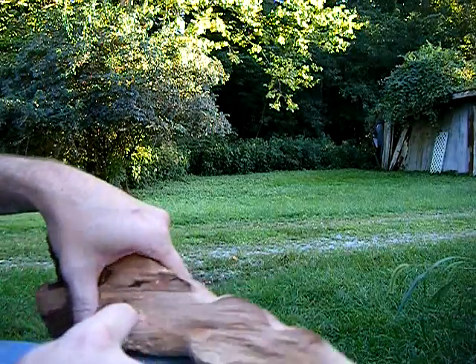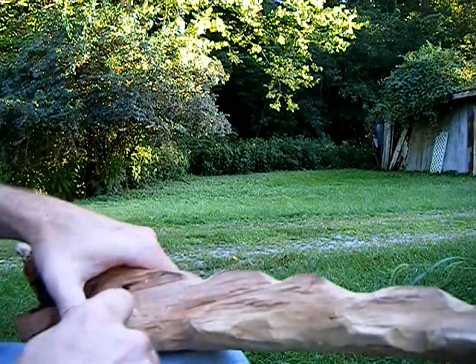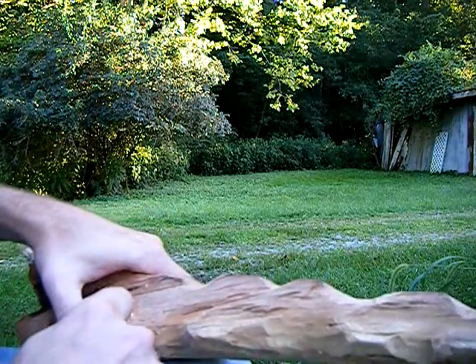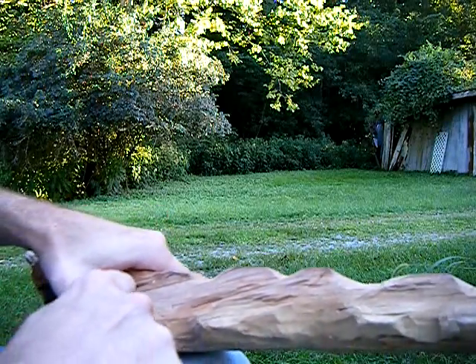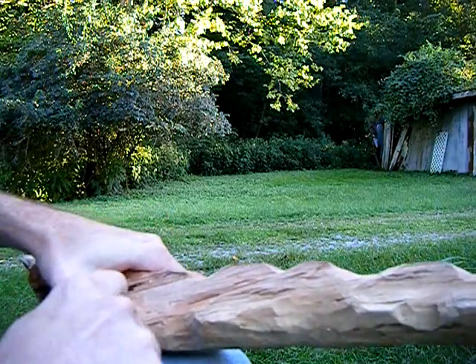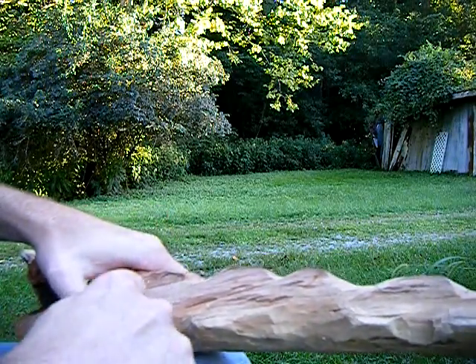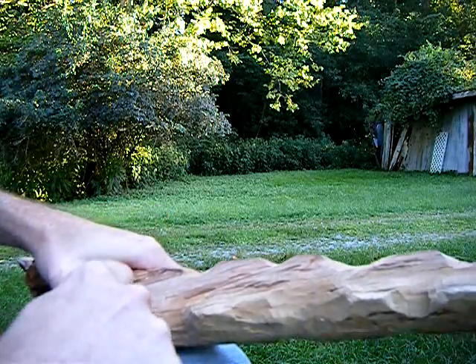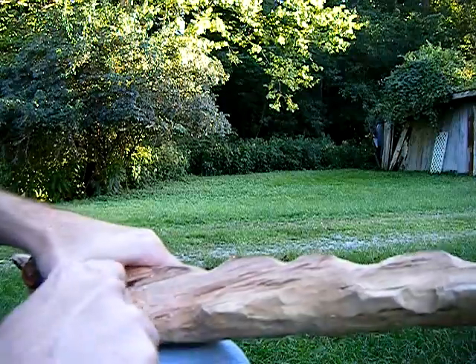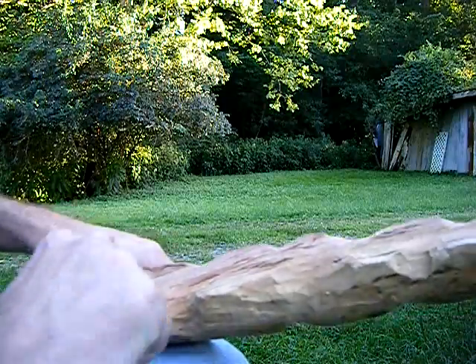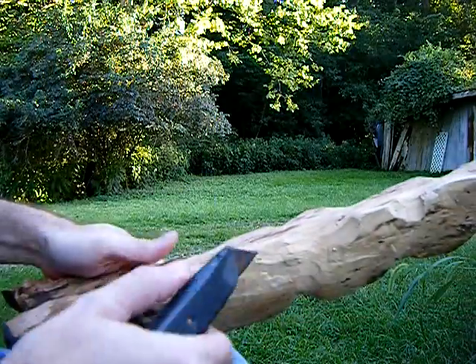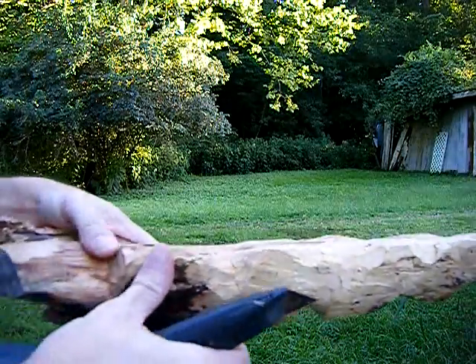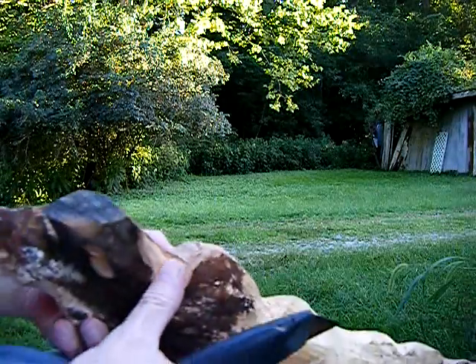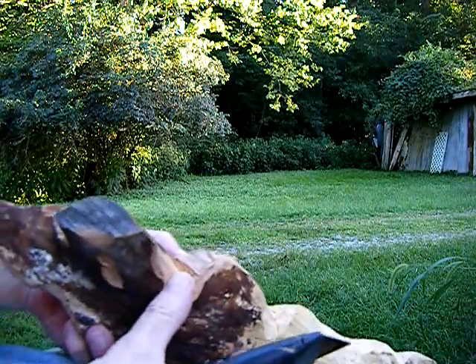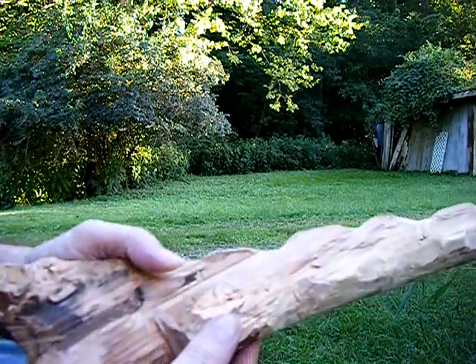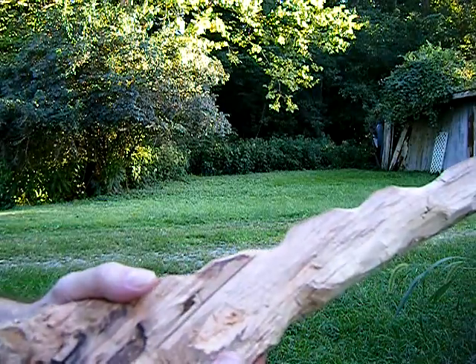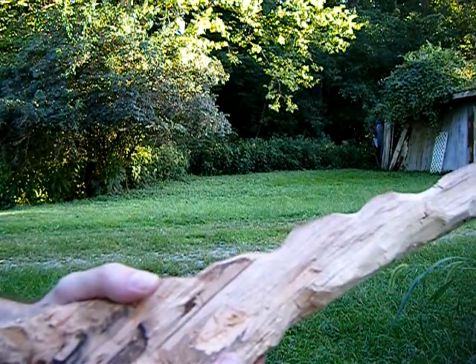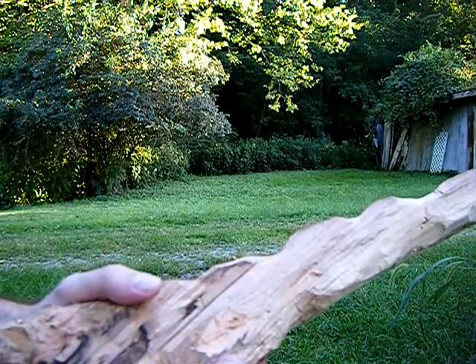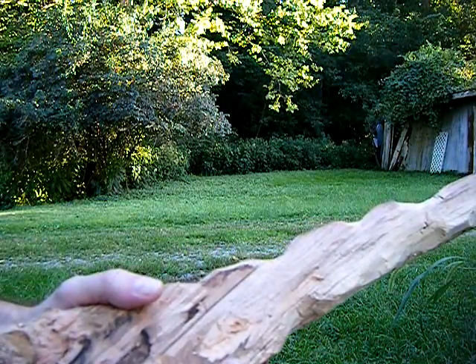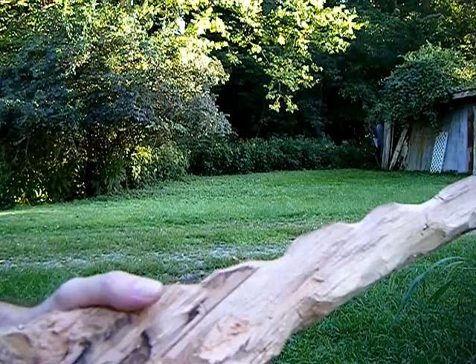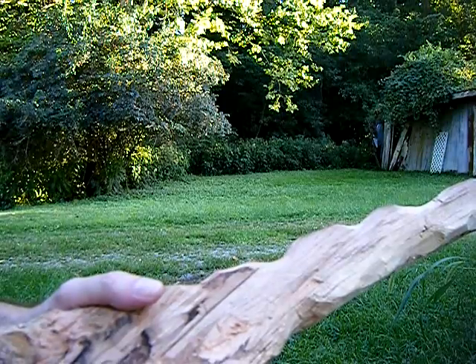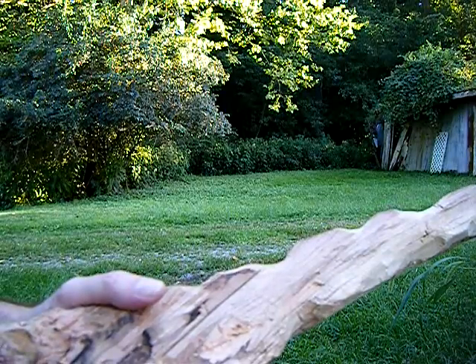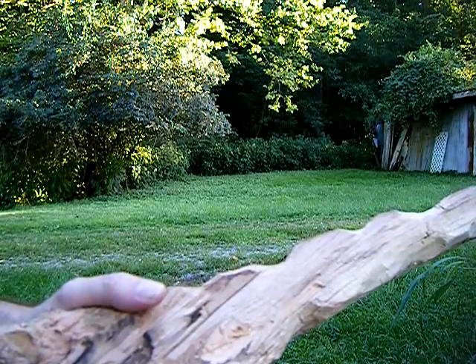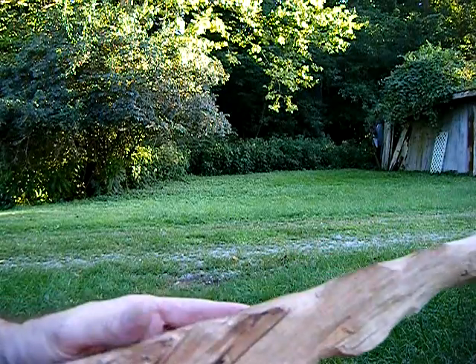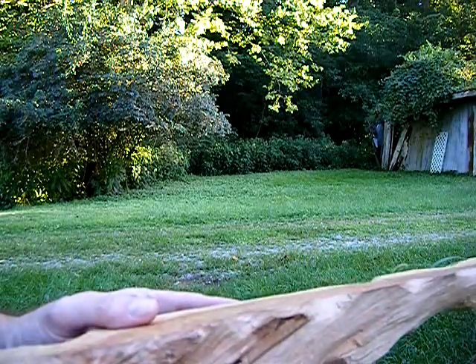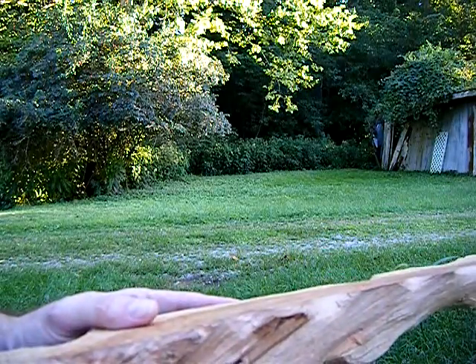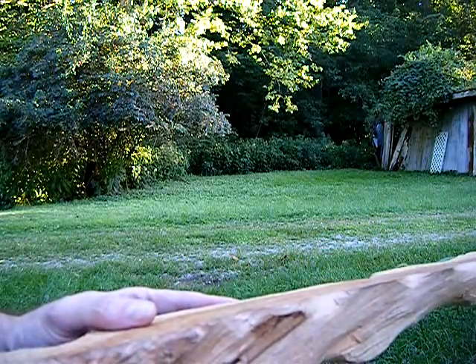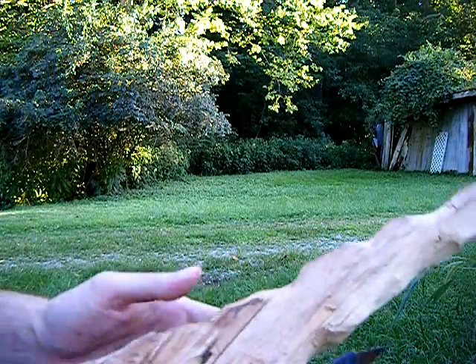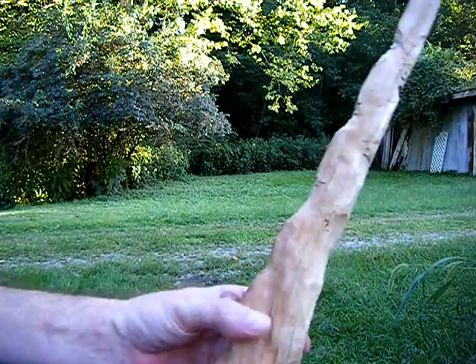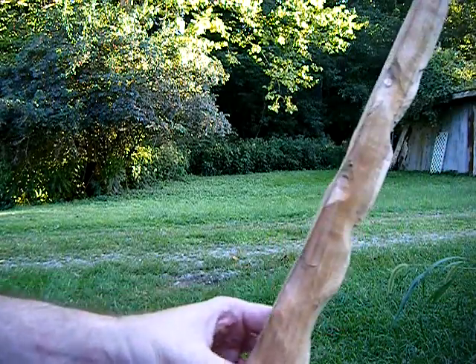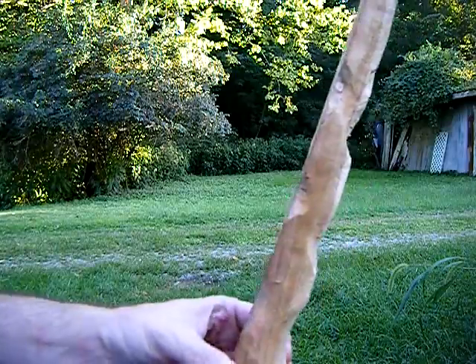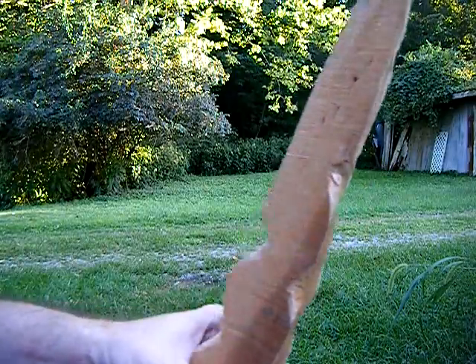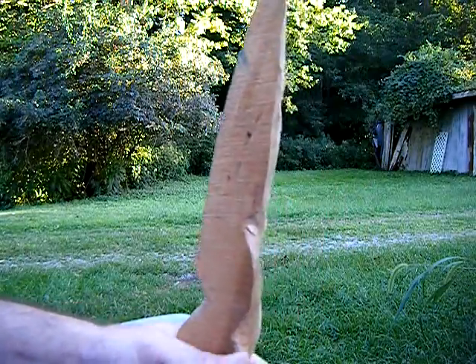It takes forever. If I get this done within a year, I'll be amazed.